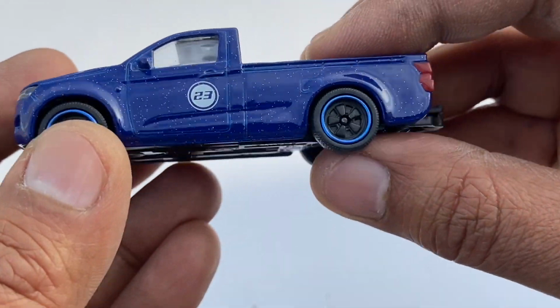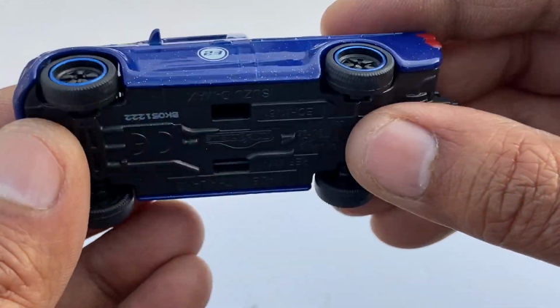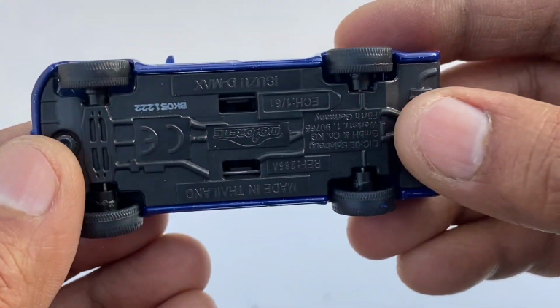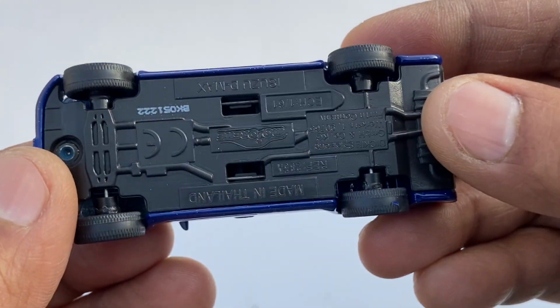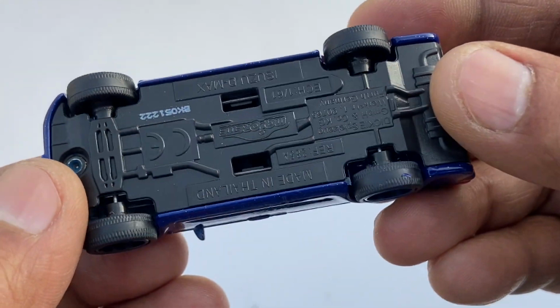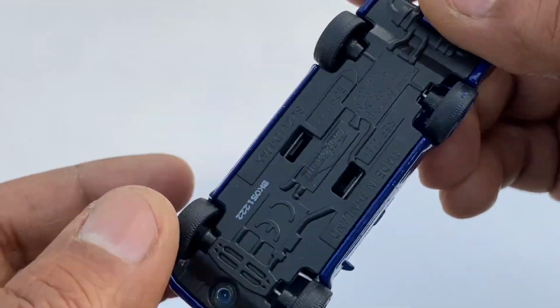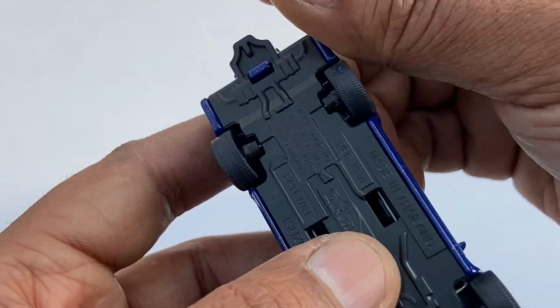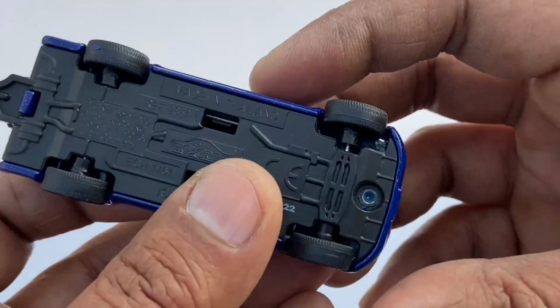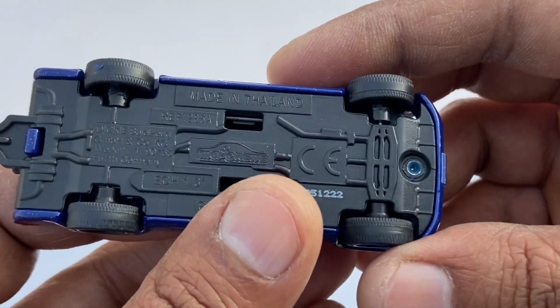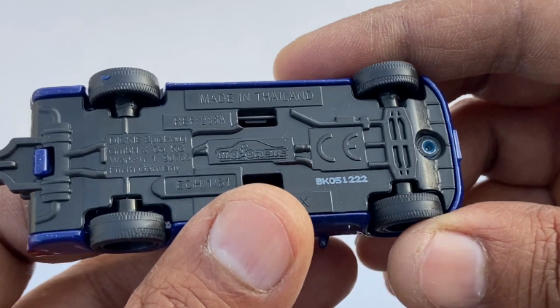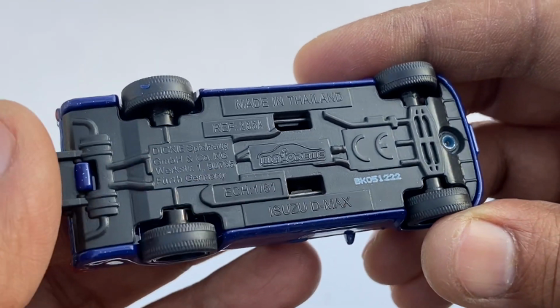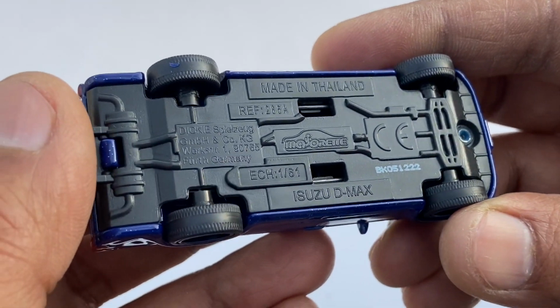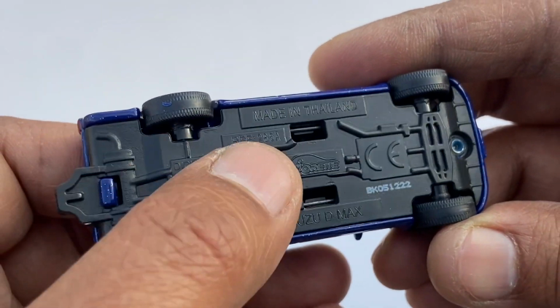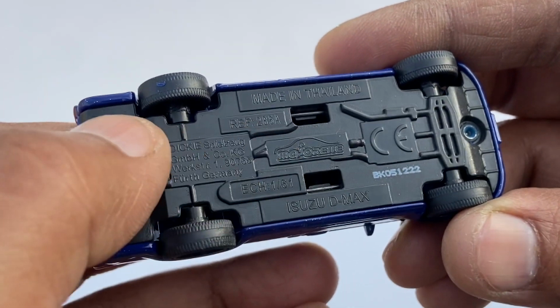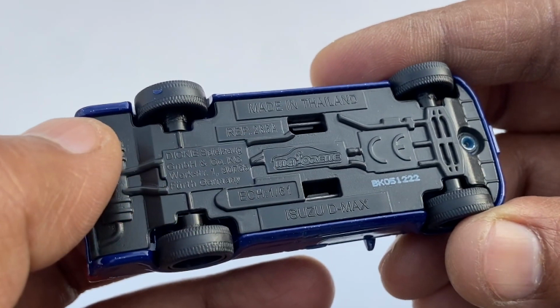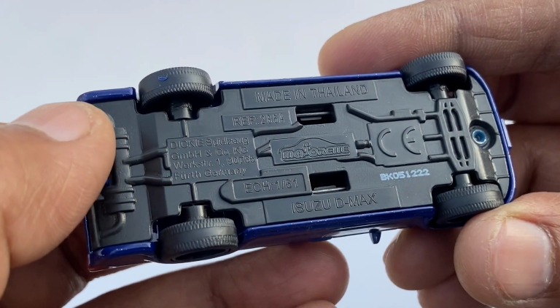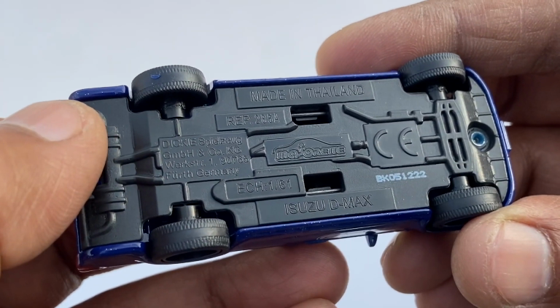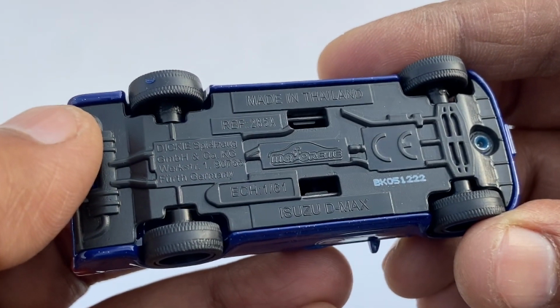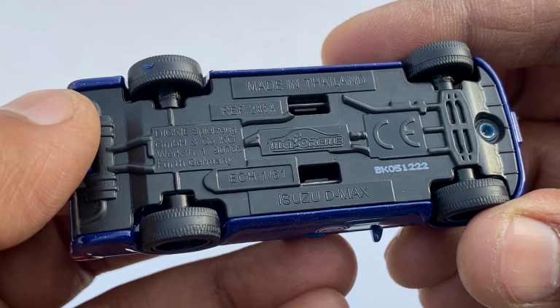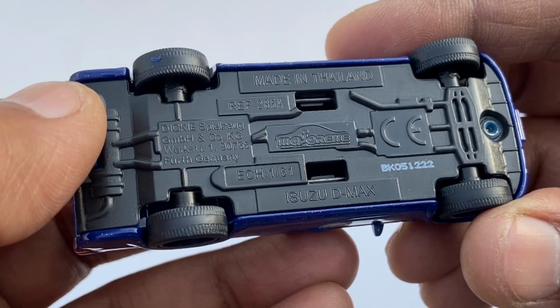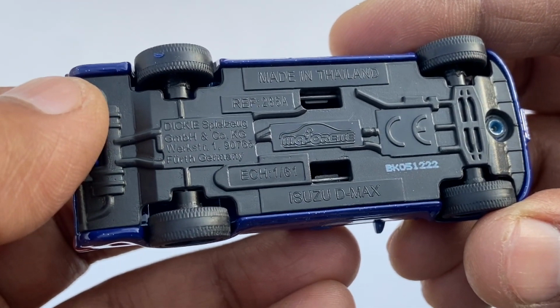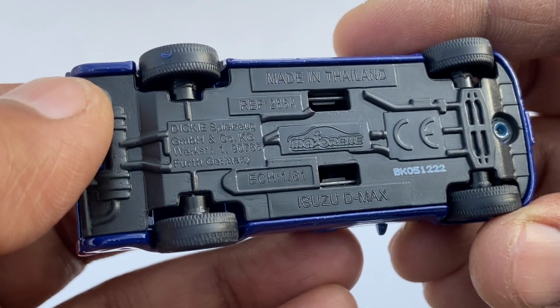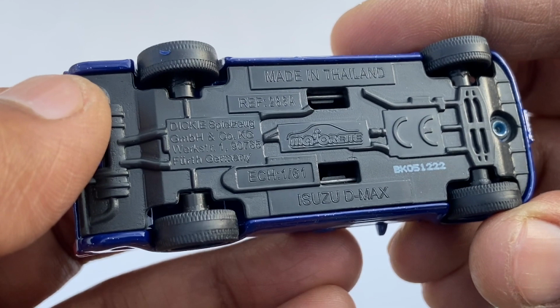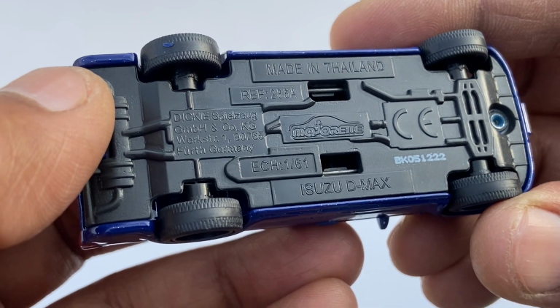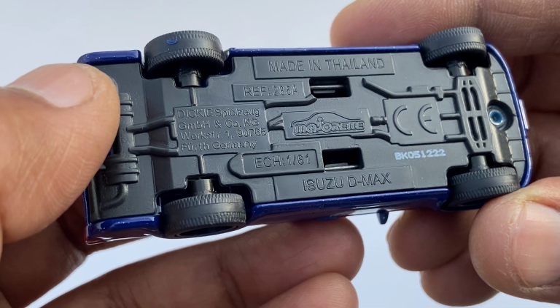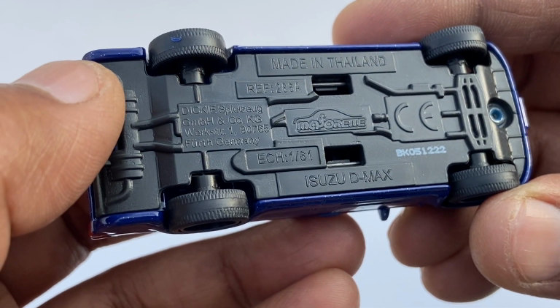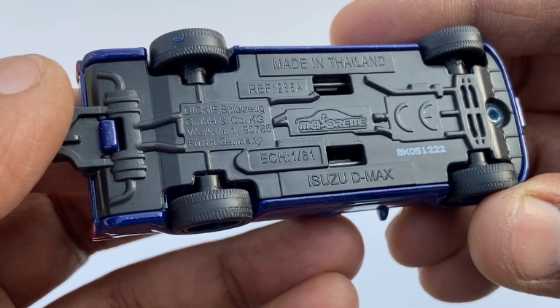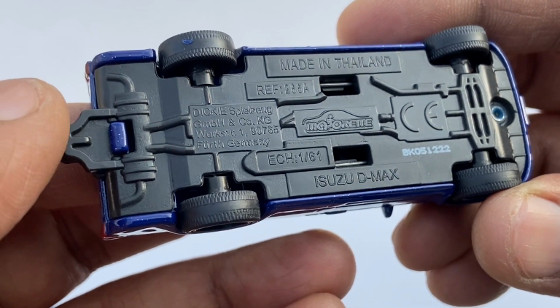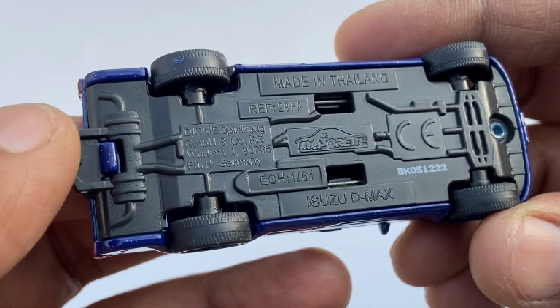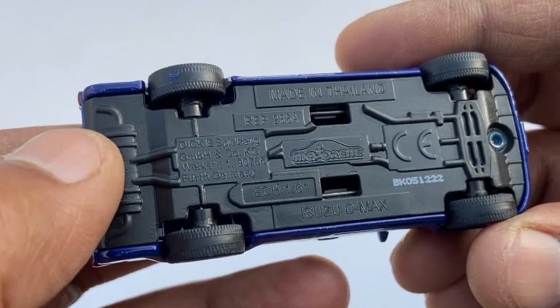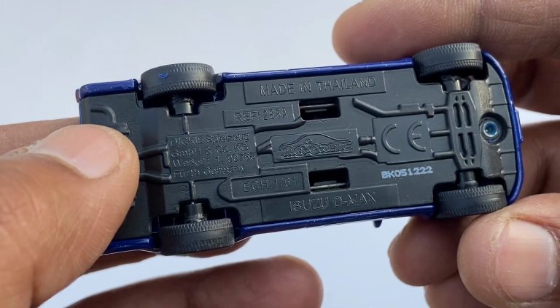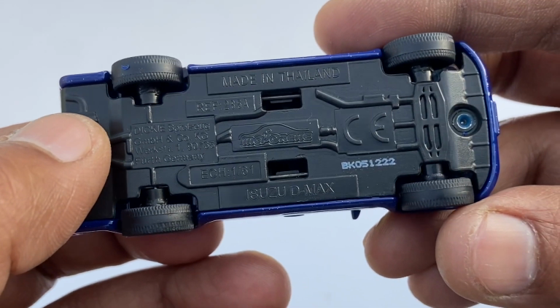Let's see the base. It is made in Thailand, with a plastic base by Majorette. It is used to do the D-Max — Ricky Spielberg, distributed by KMBH for Germany.